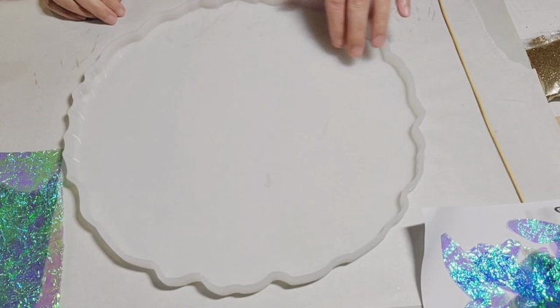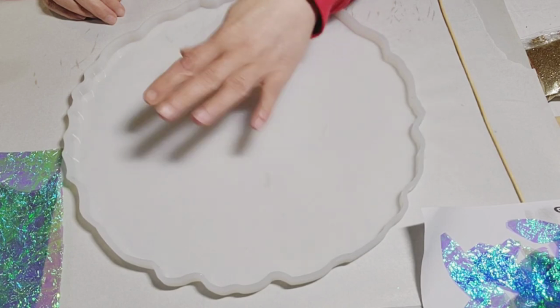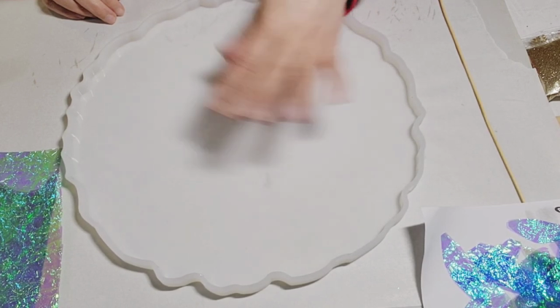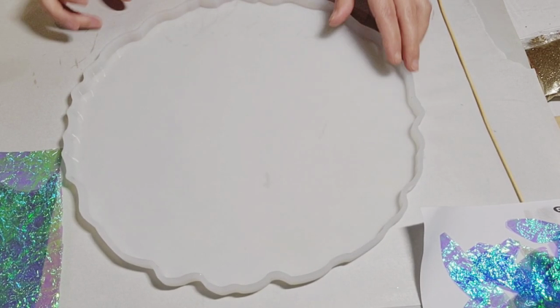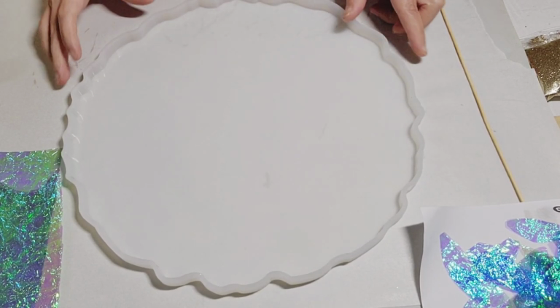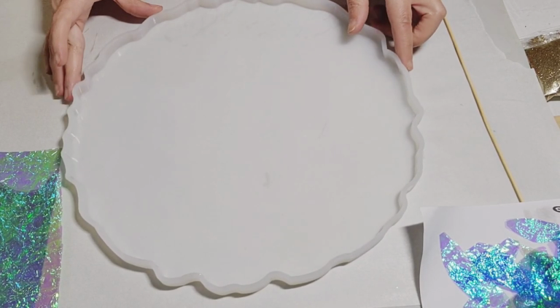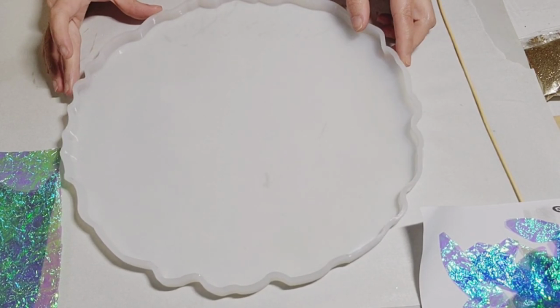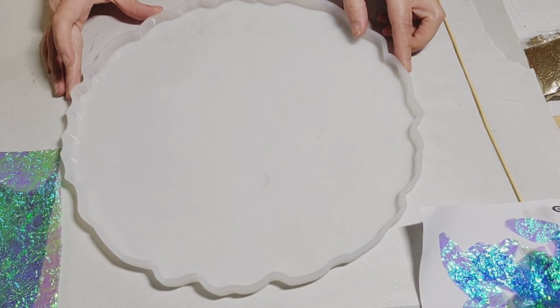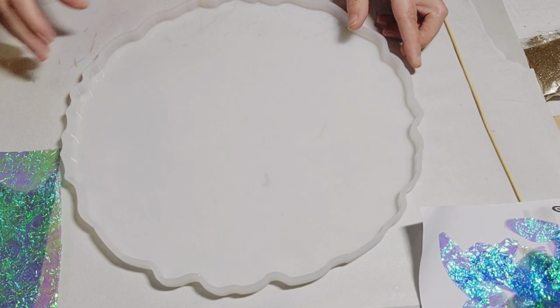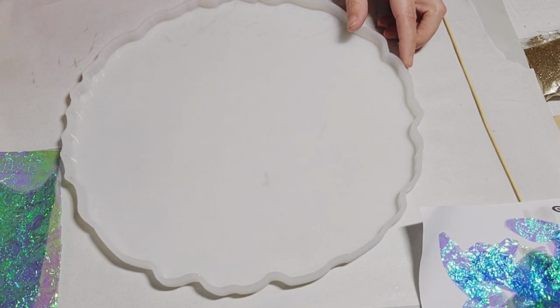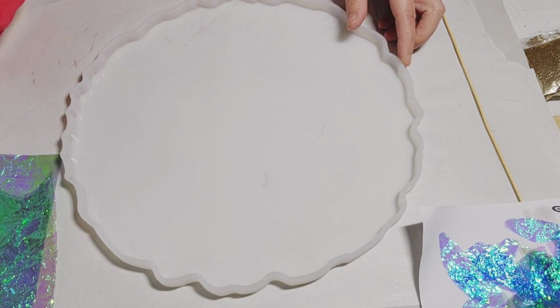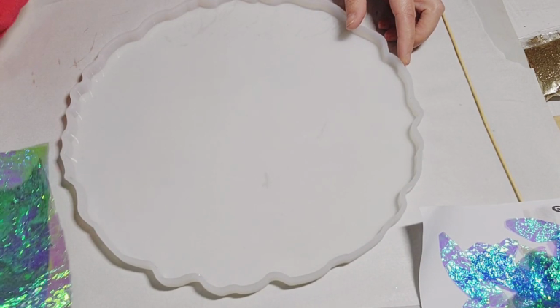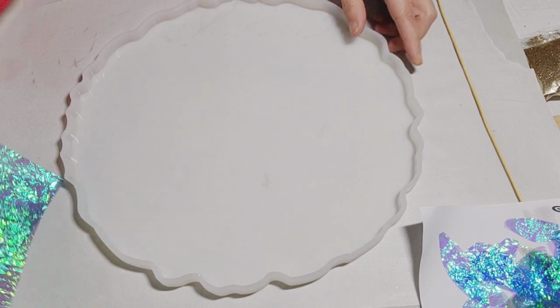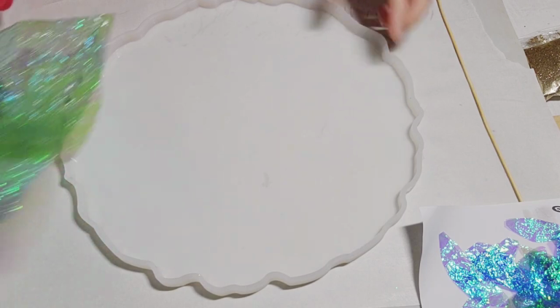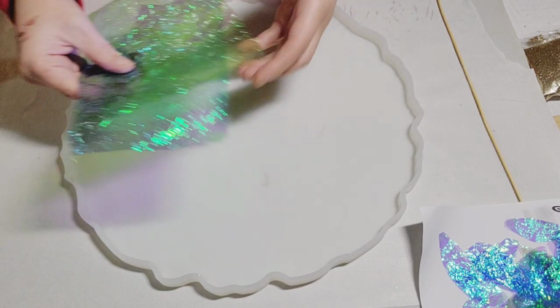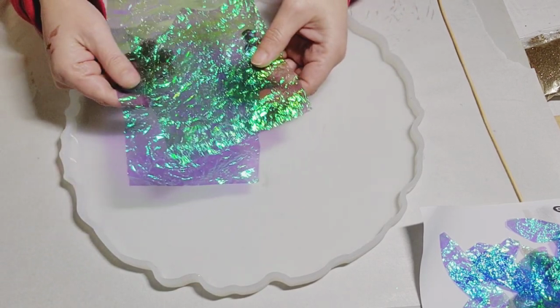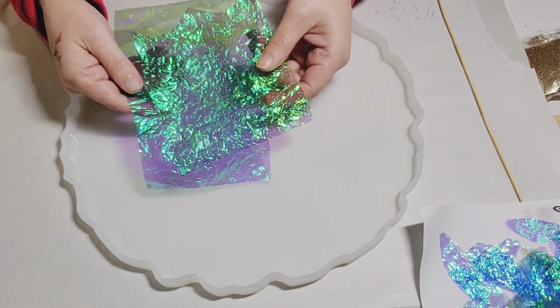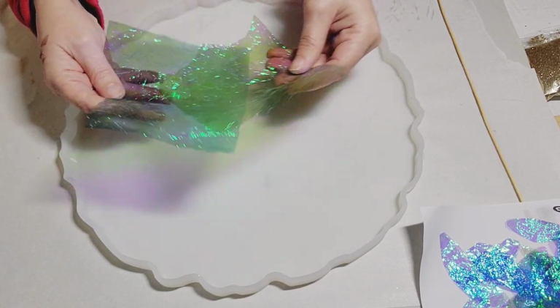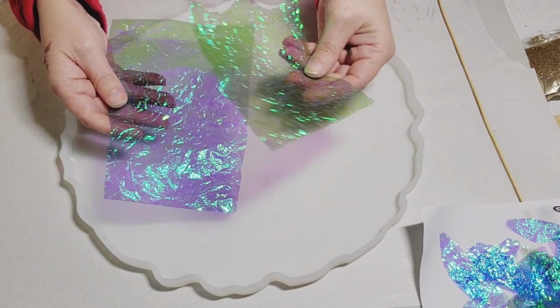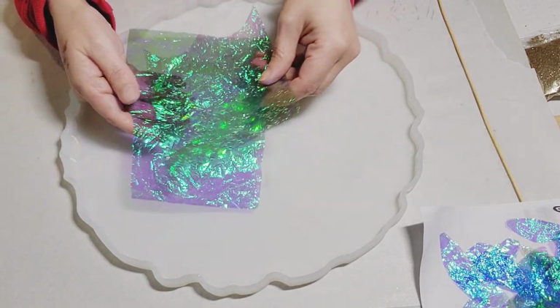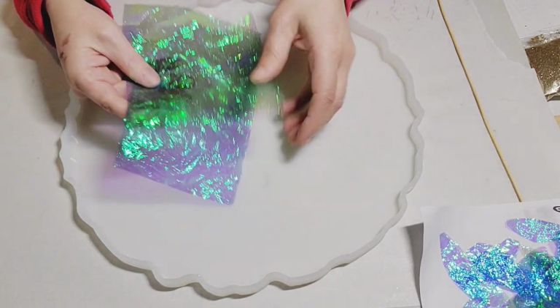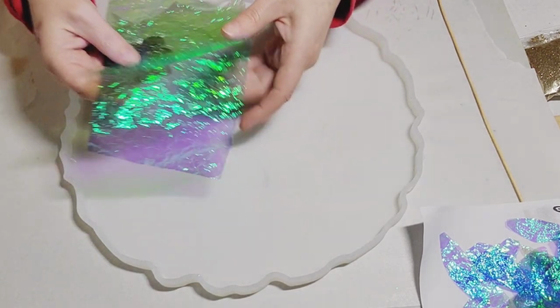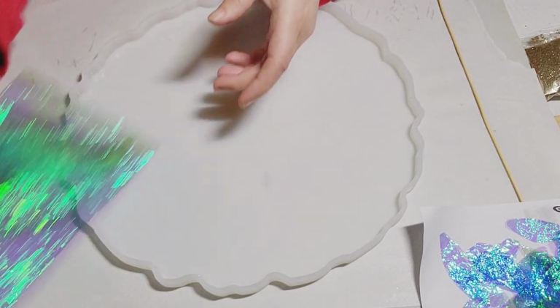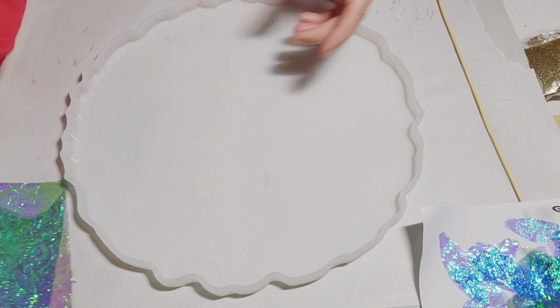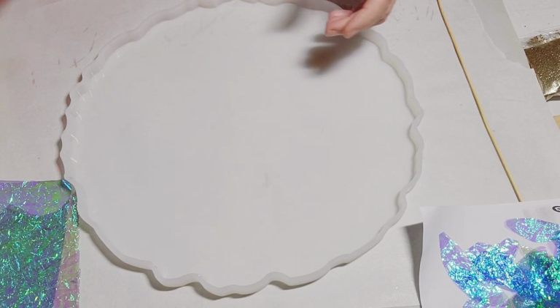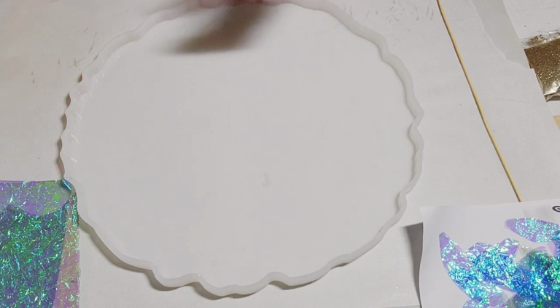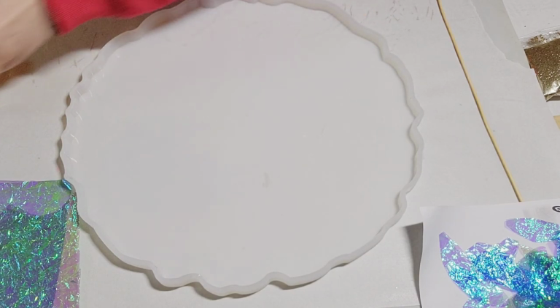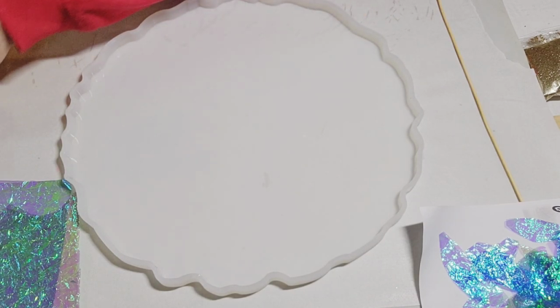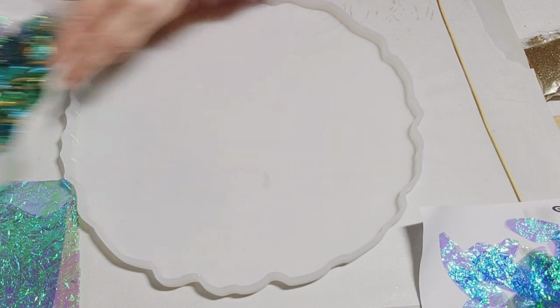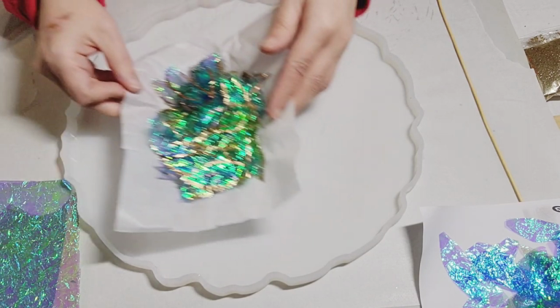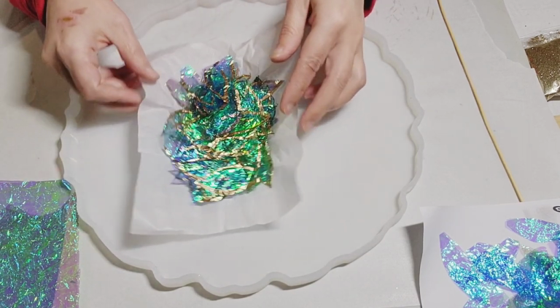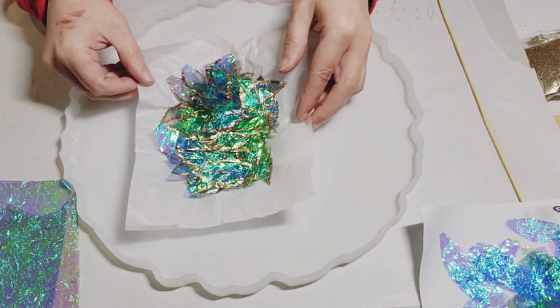Welcome back everyone, it's Rini from Rini Rocks. Please like, share and subscribe to my channel. In today's video I'm going to show you how I made this flower tray using iridescent cello wrap. I have gone ahead and cut out my pieces.